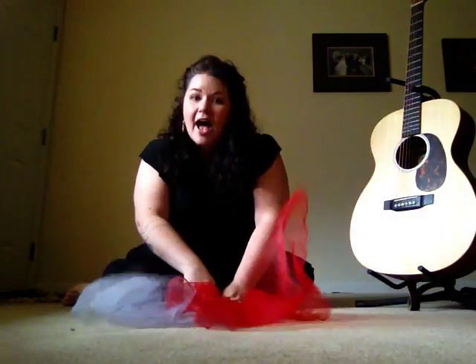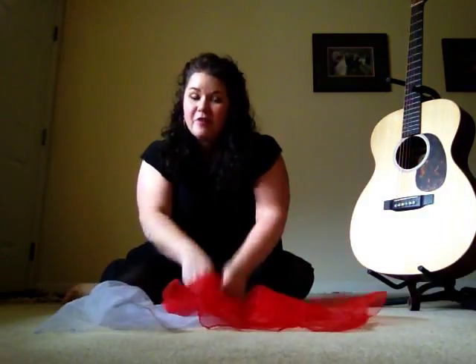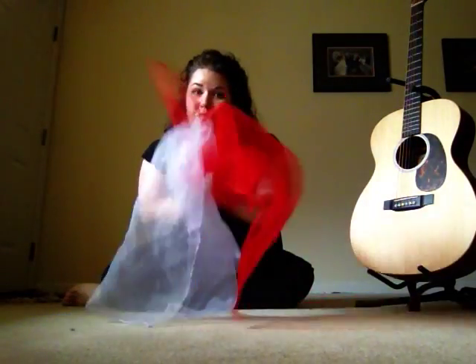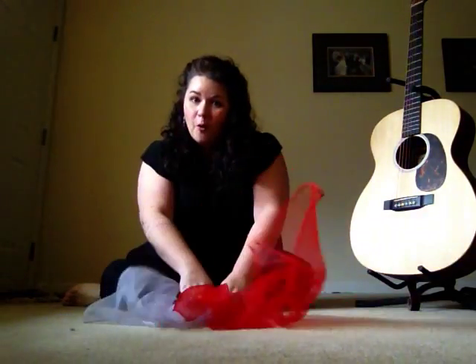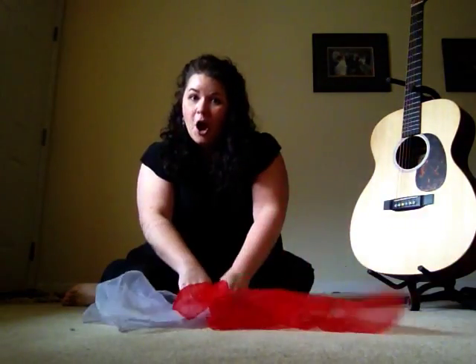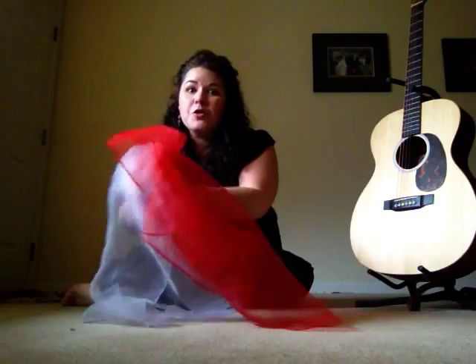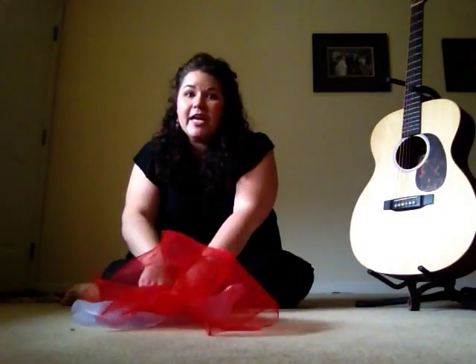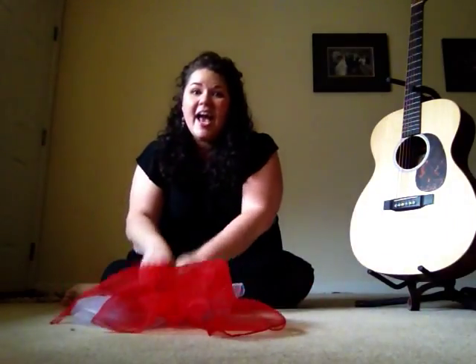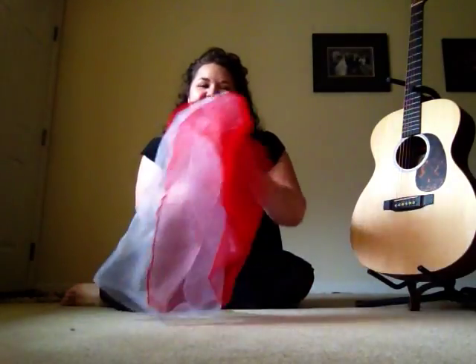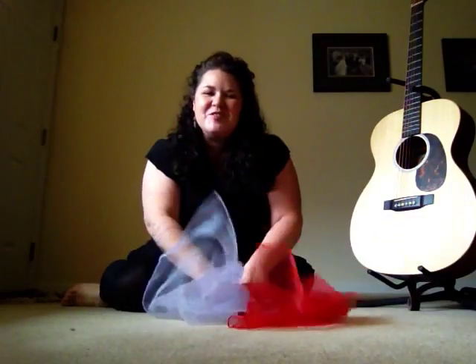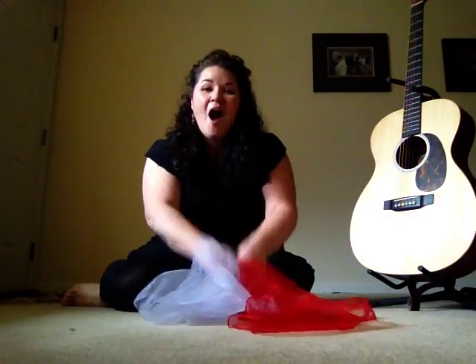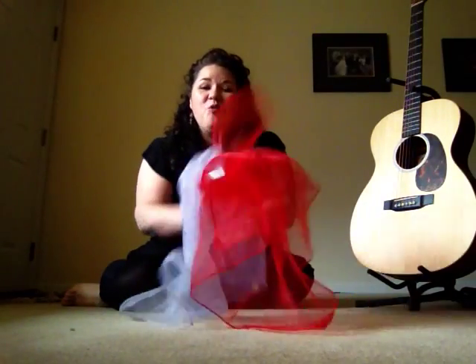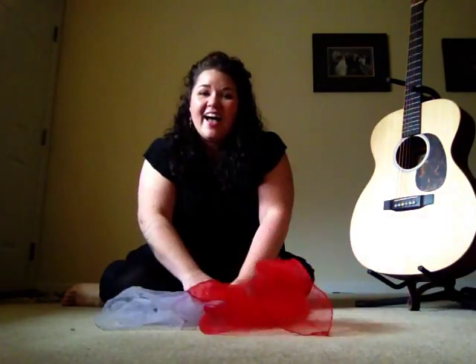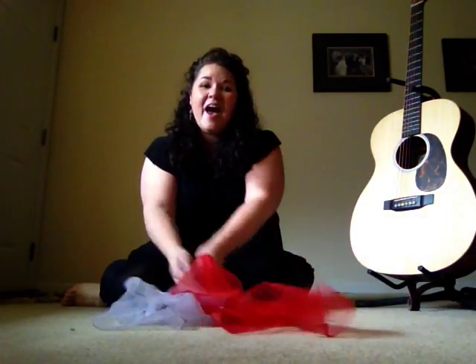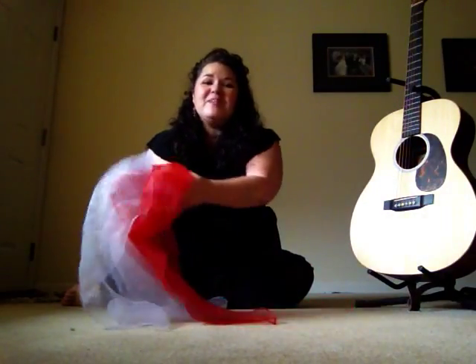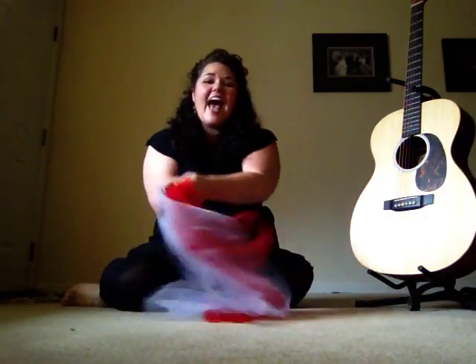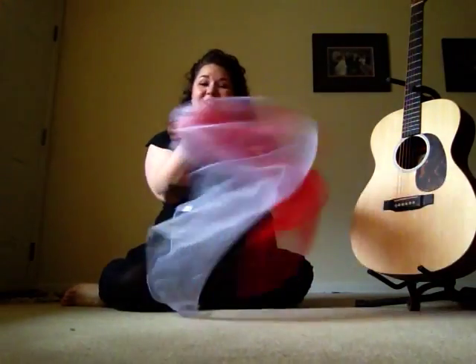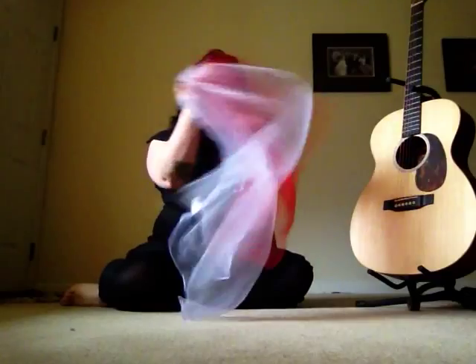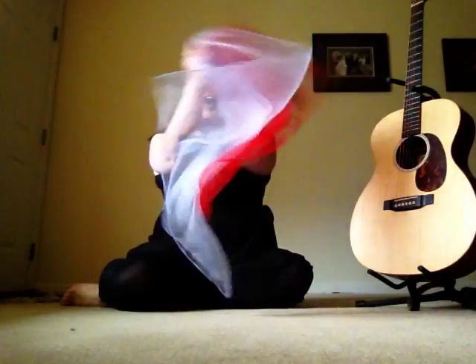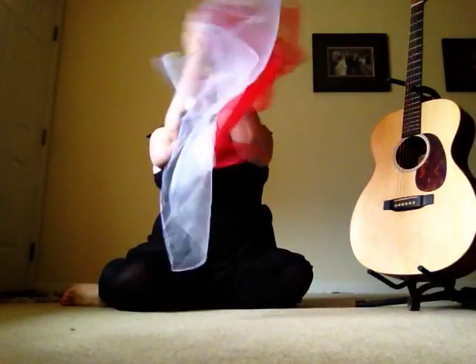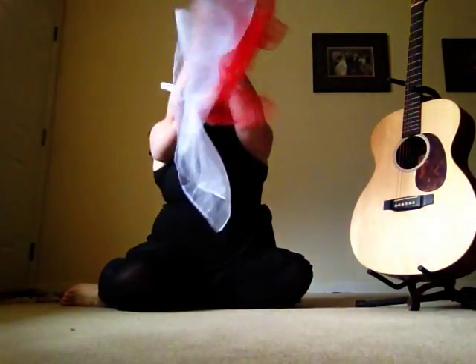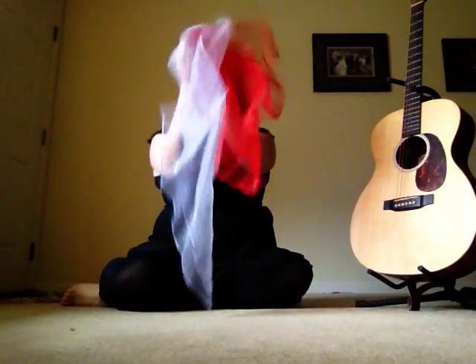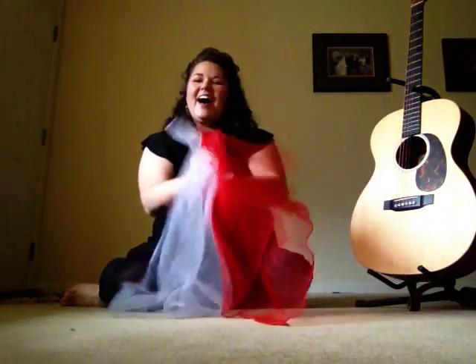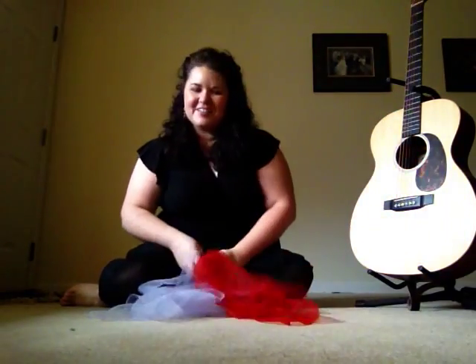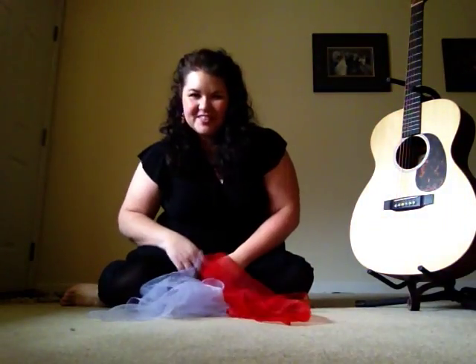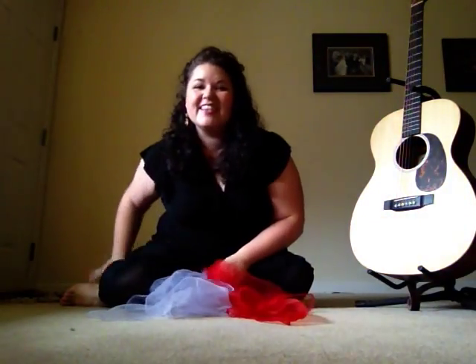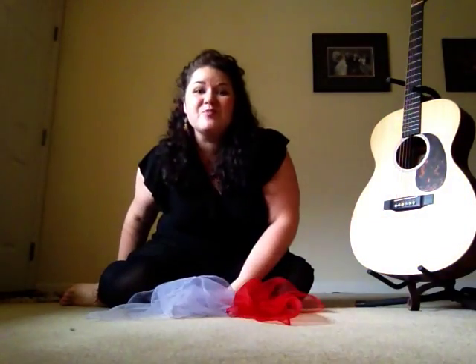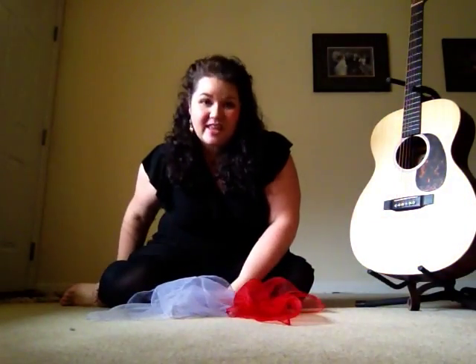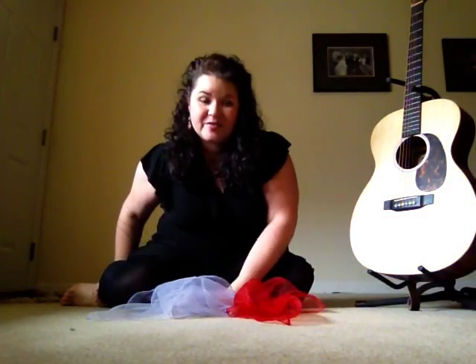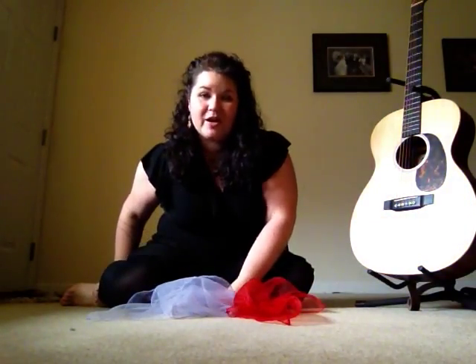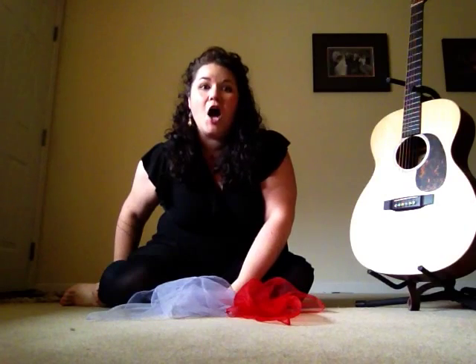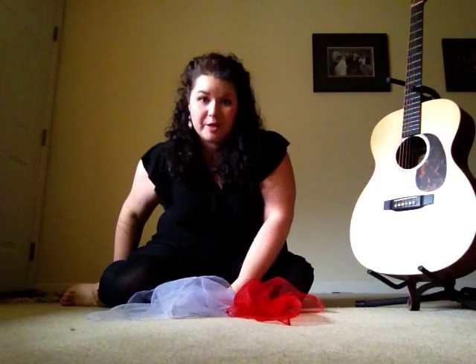Five, four, three, two, one, blast off! The kids really like to do that one on repeat.